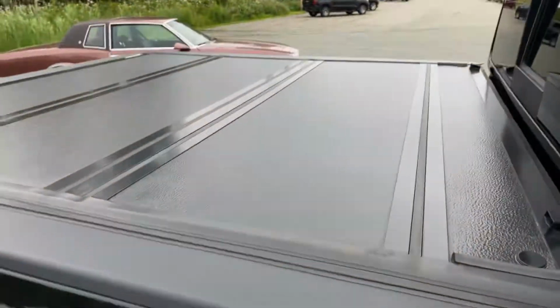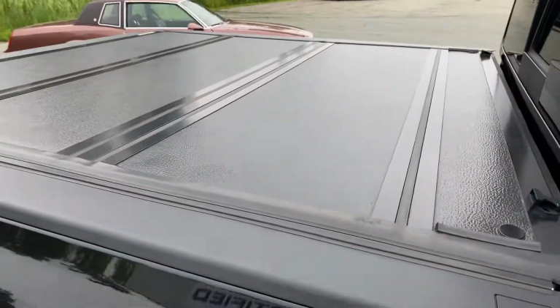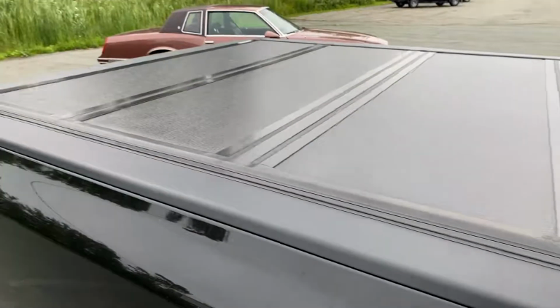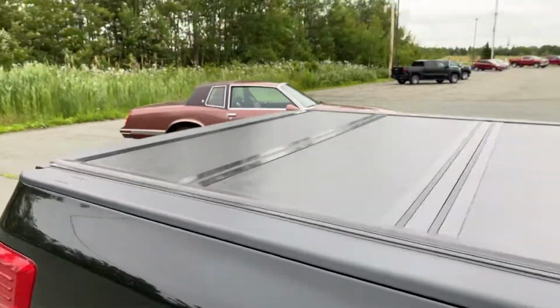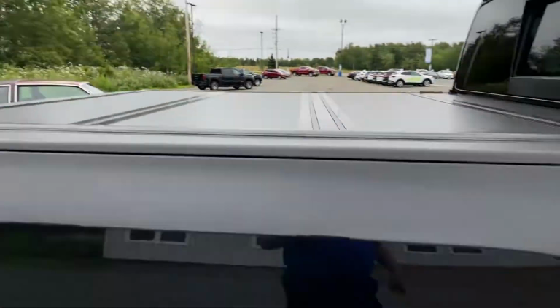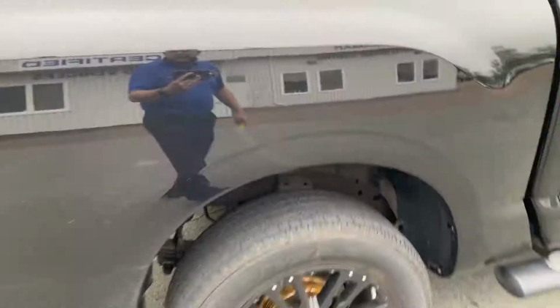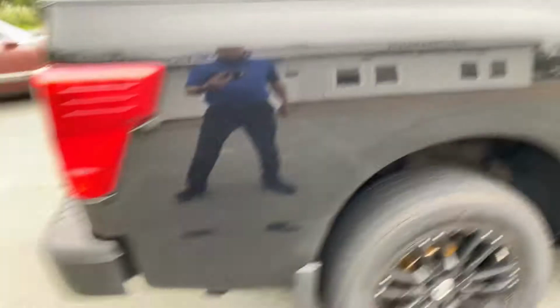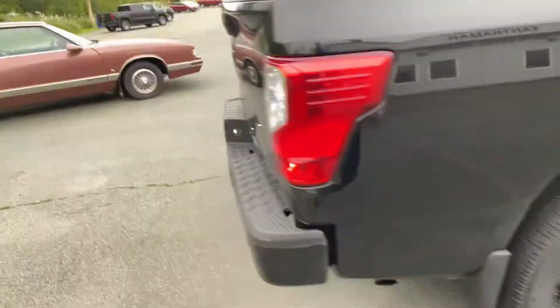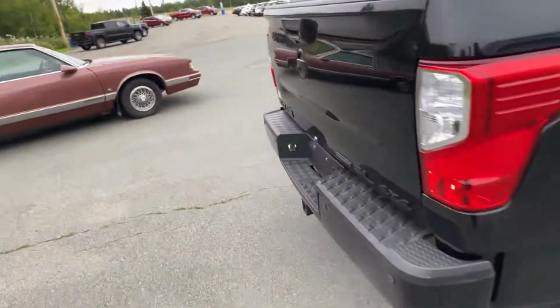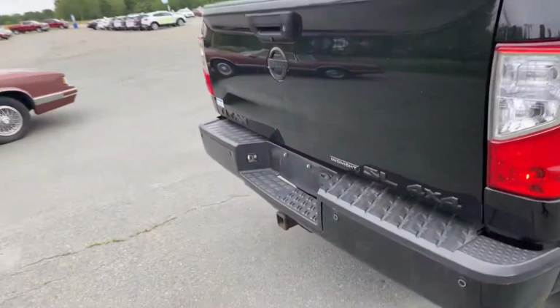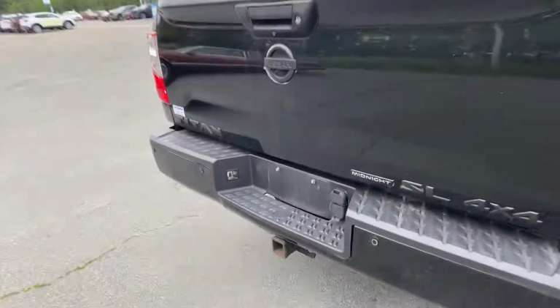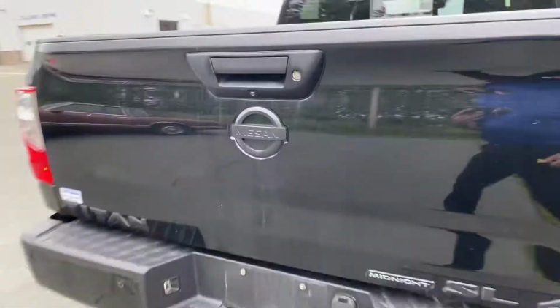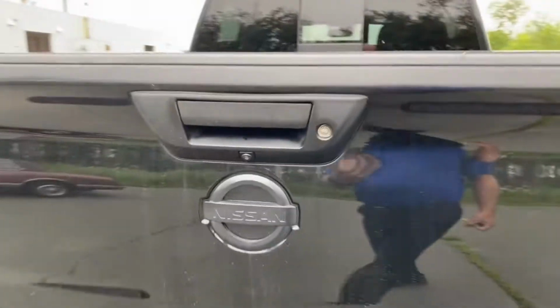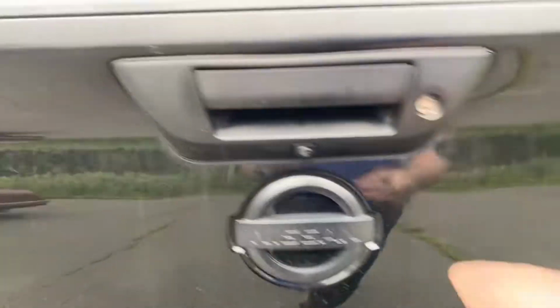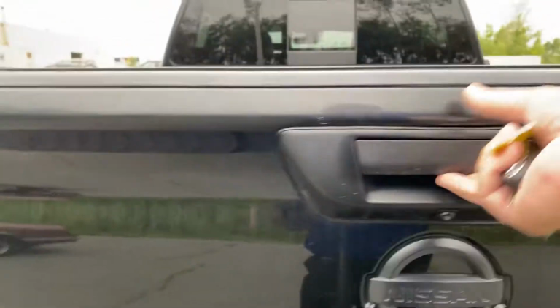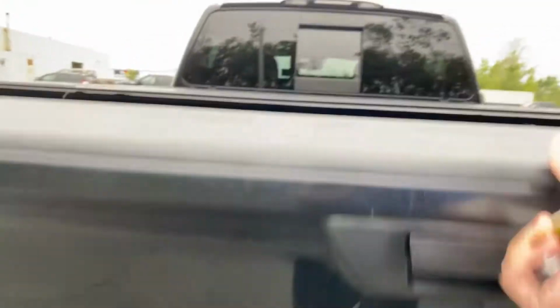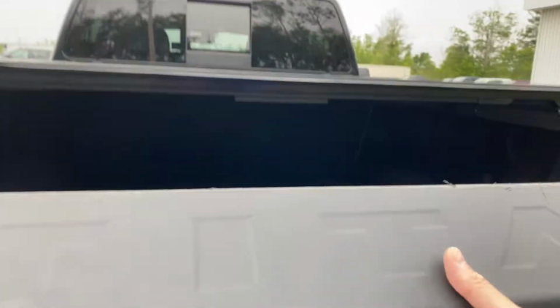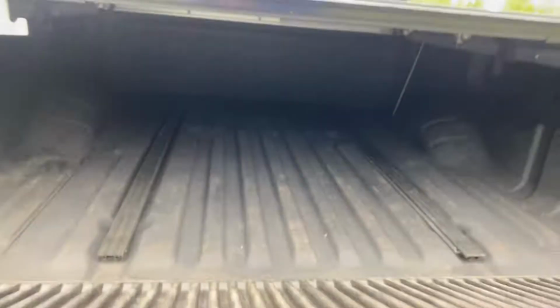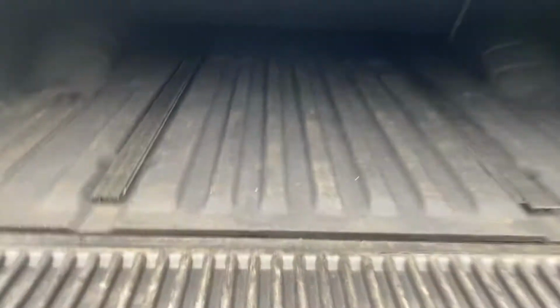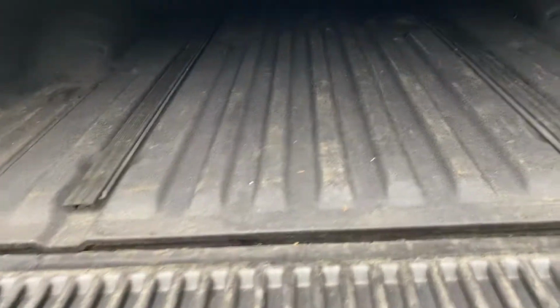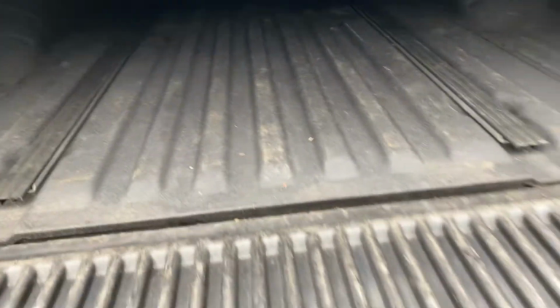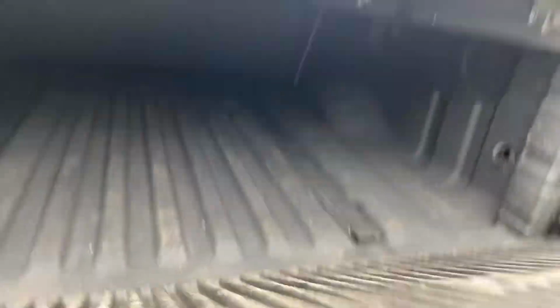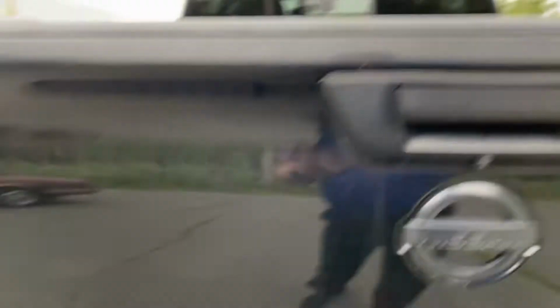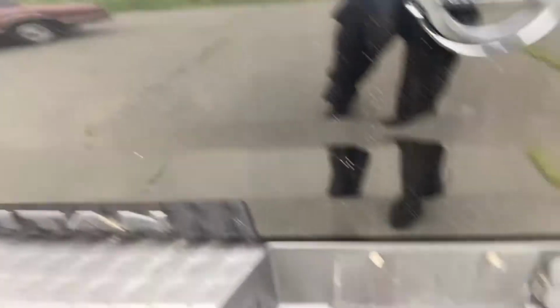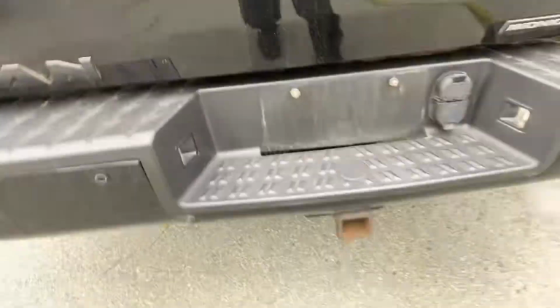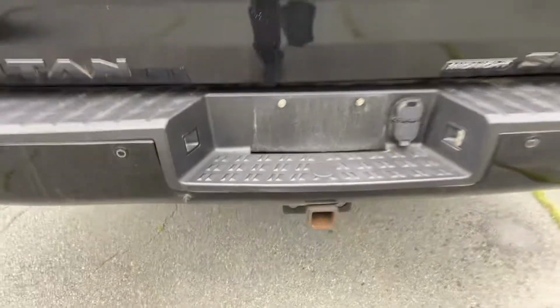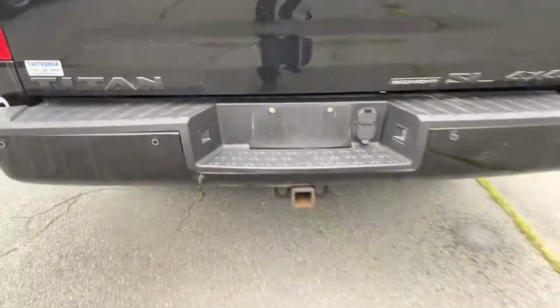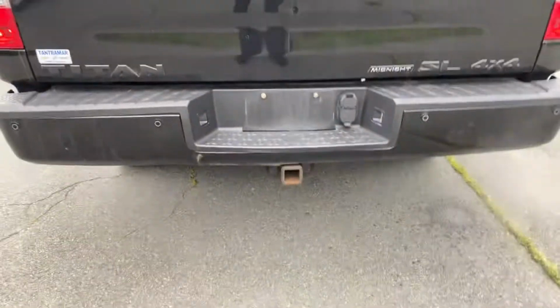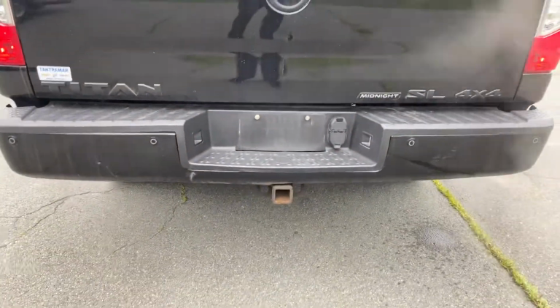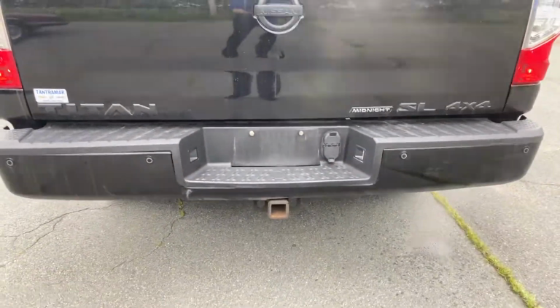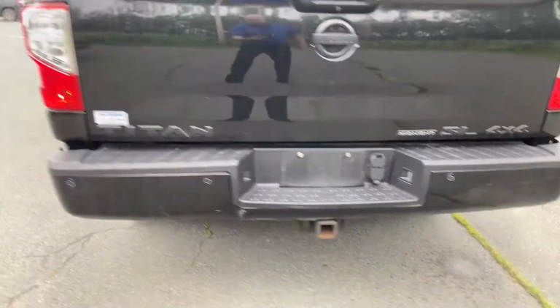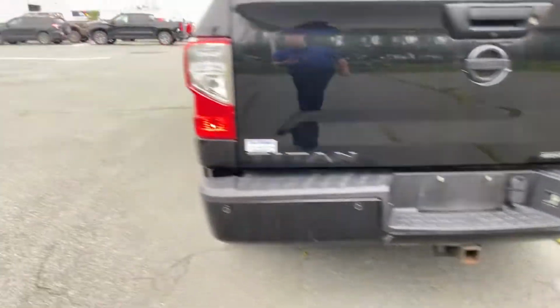This has got a hard tri-fold tonneau cover as well, locking tailgate with backup camera, spray-in bed liner, and your four and seven pin harness plus your two inch receiver.